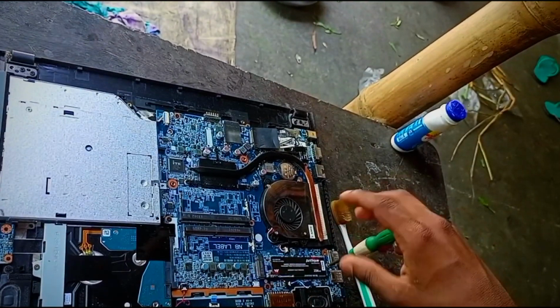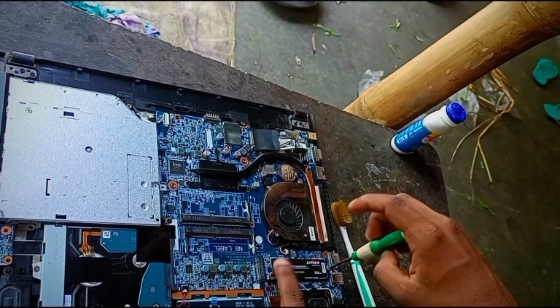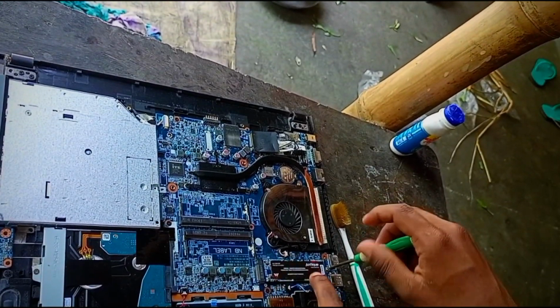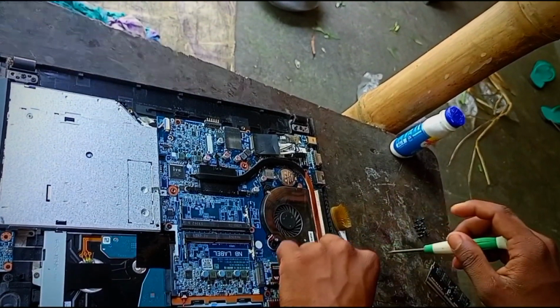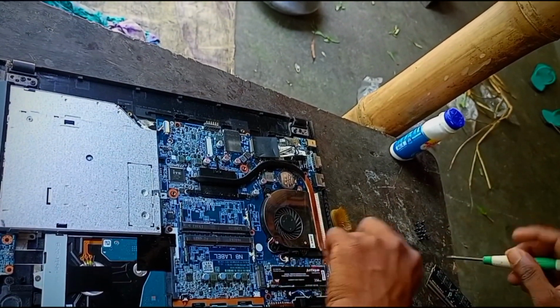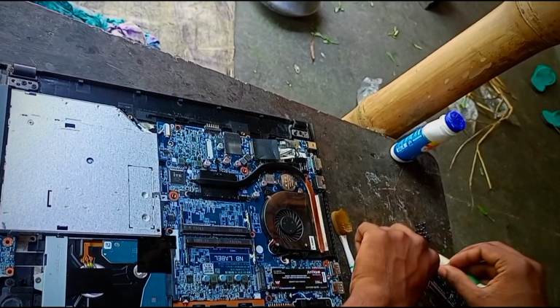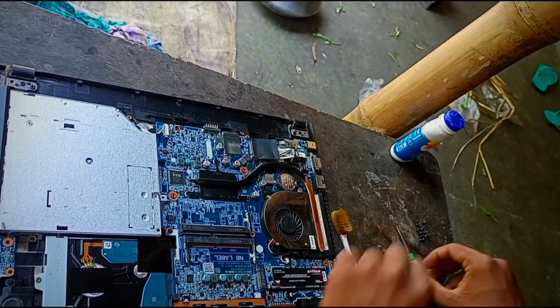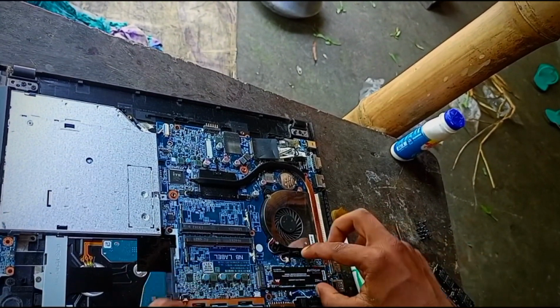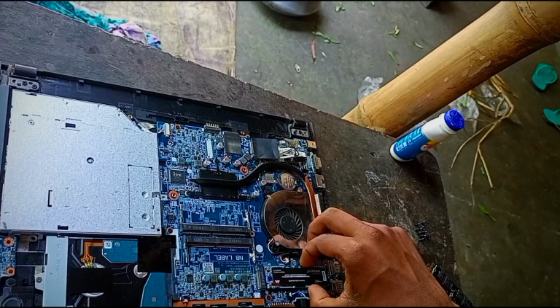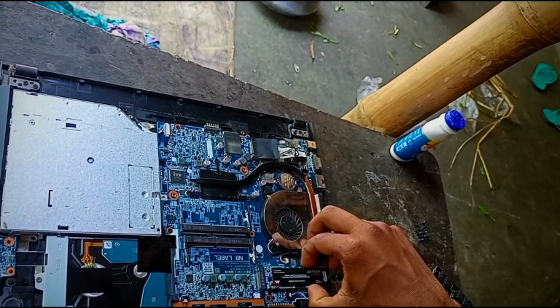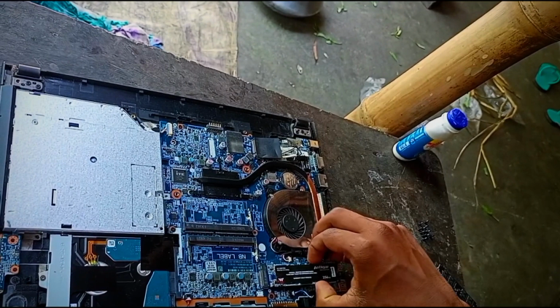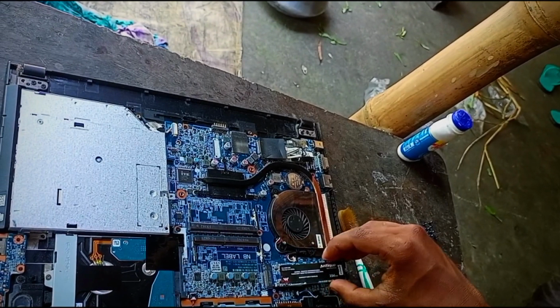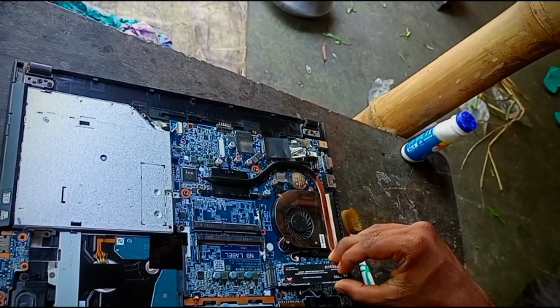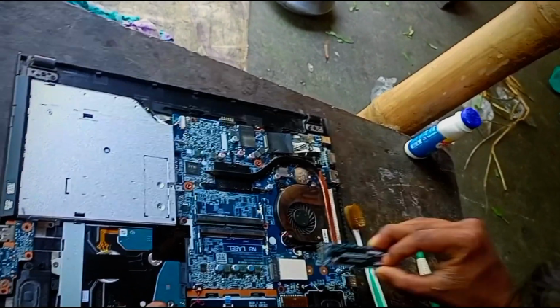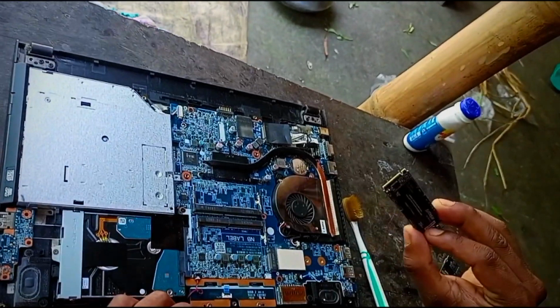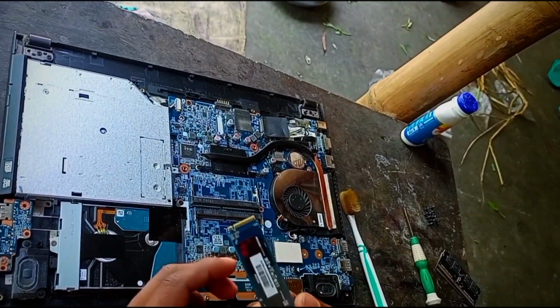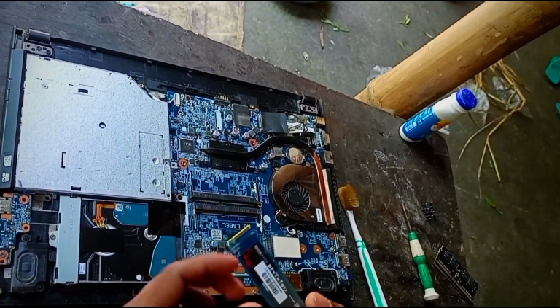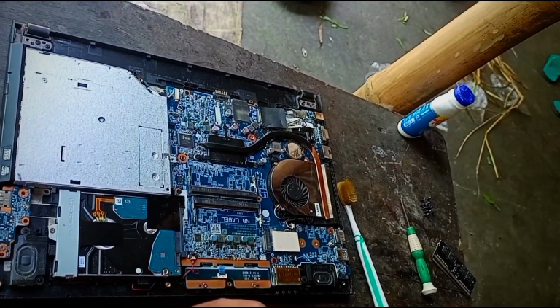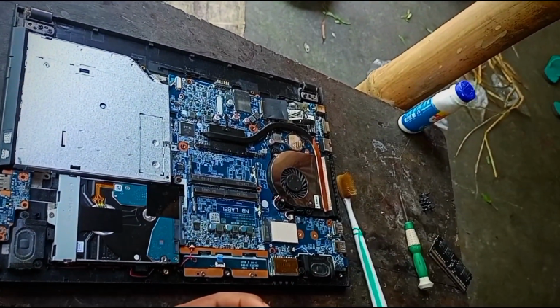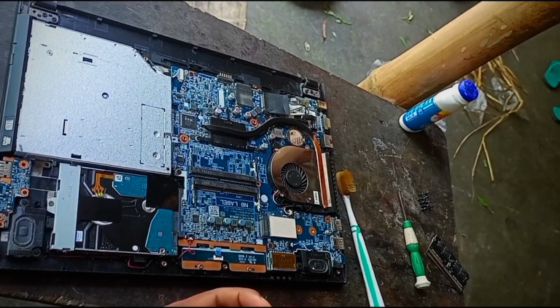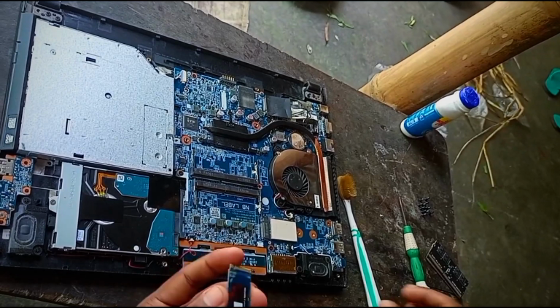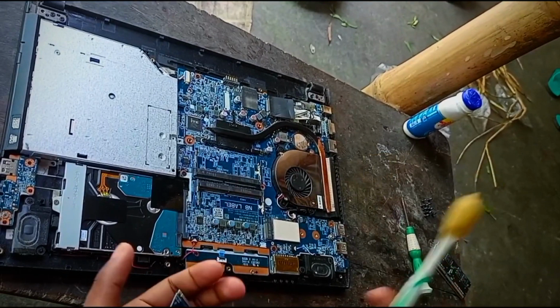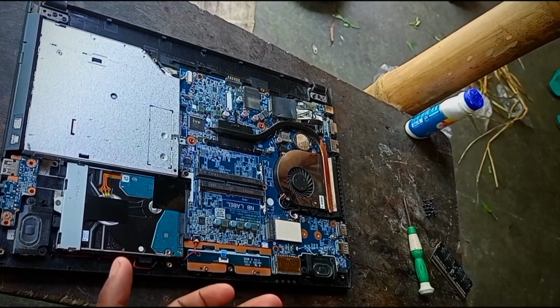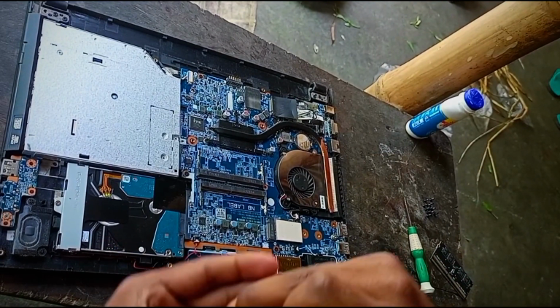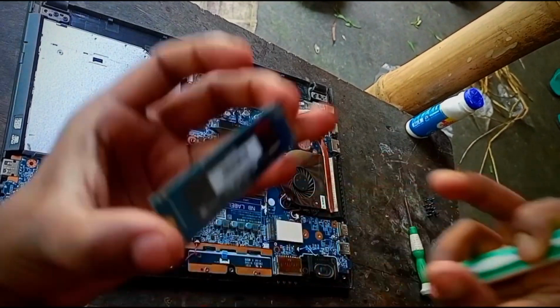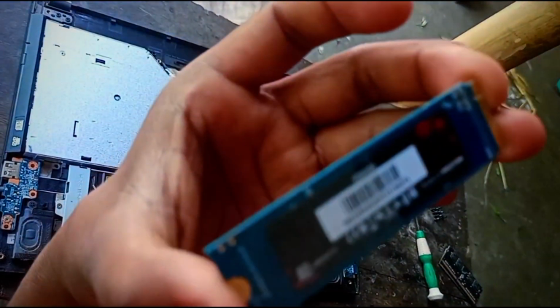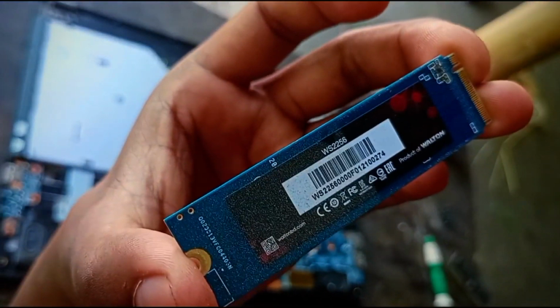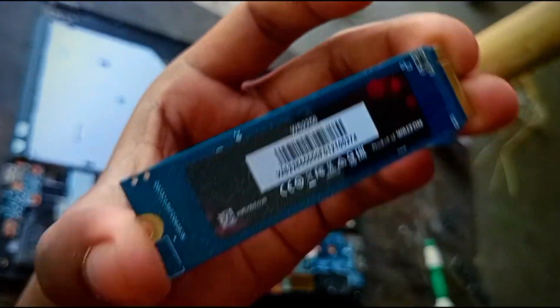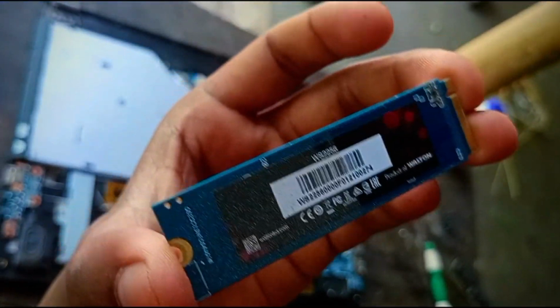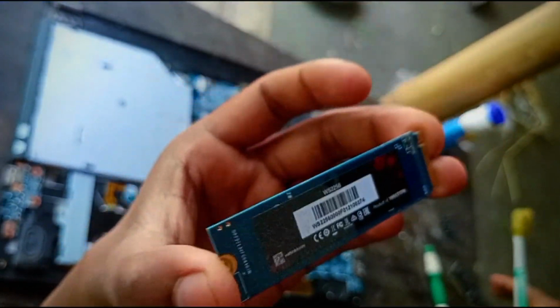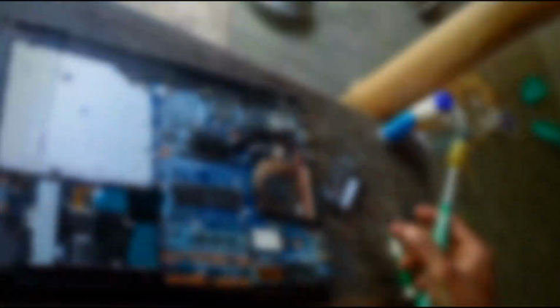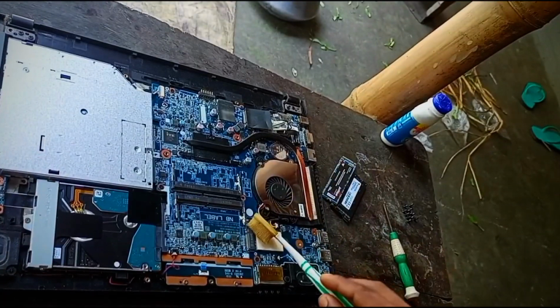This is the SSD. We will clean the SSD. This is the Walton company SSD.